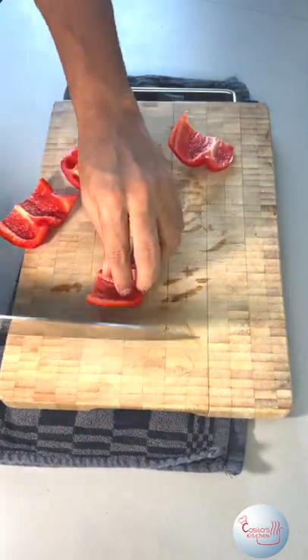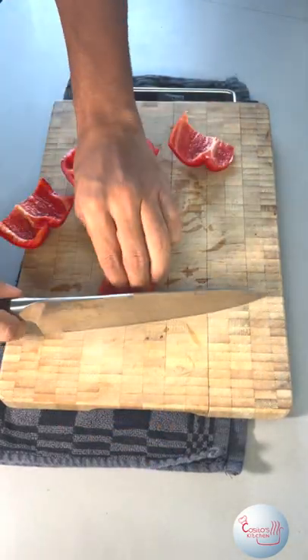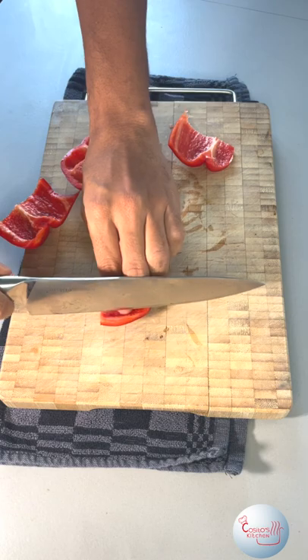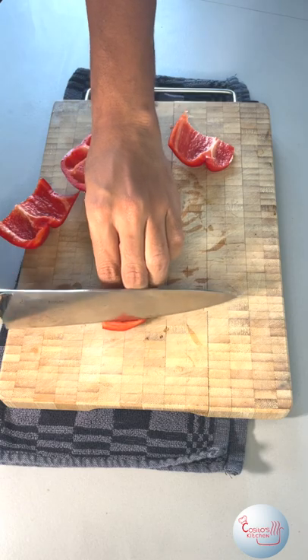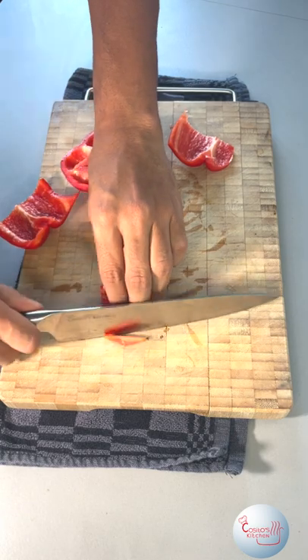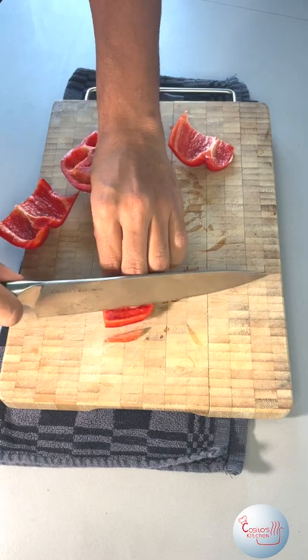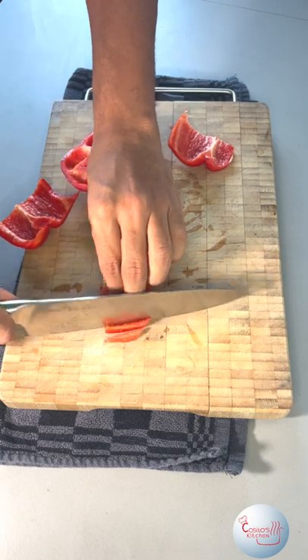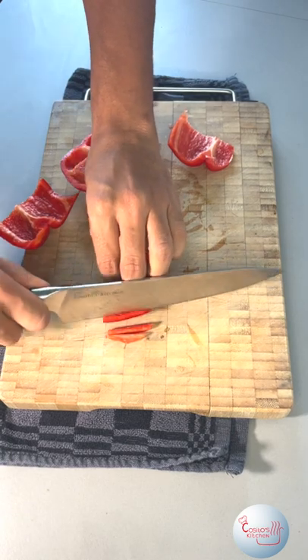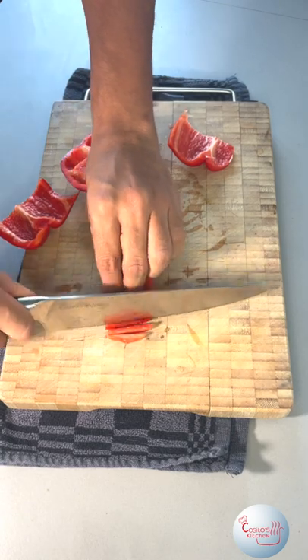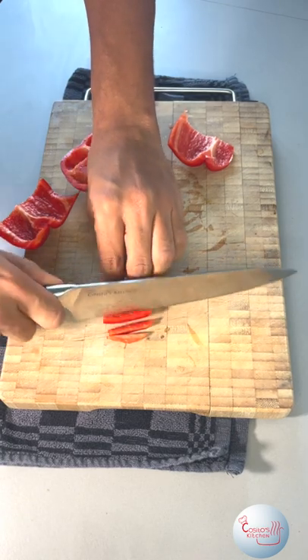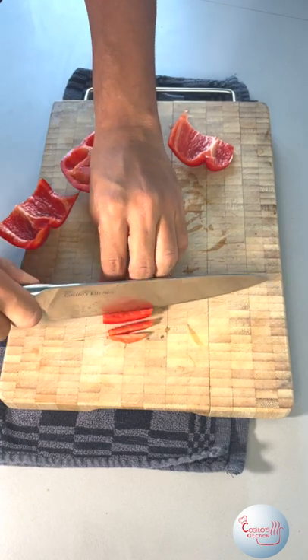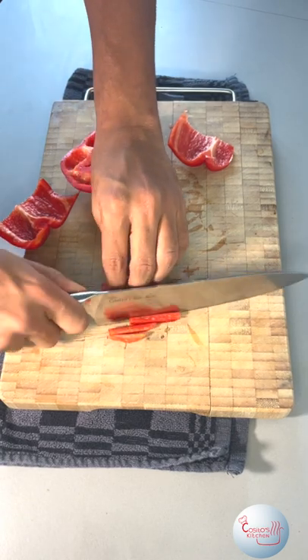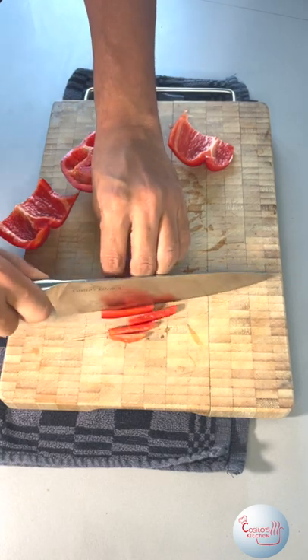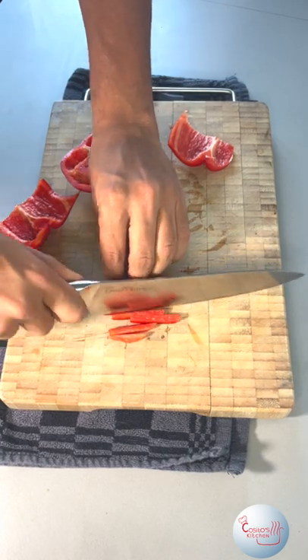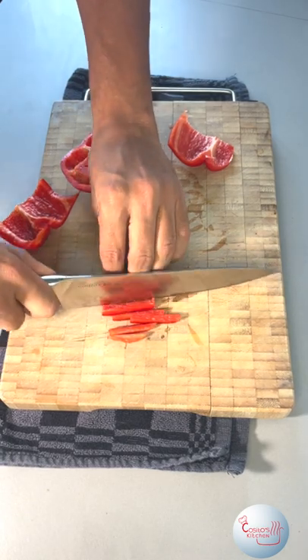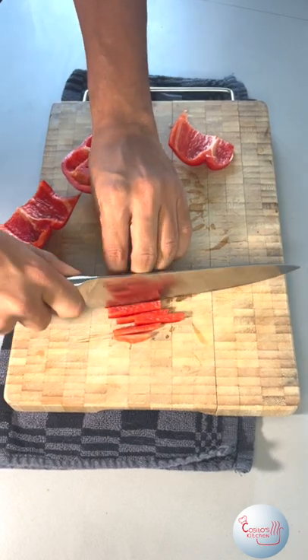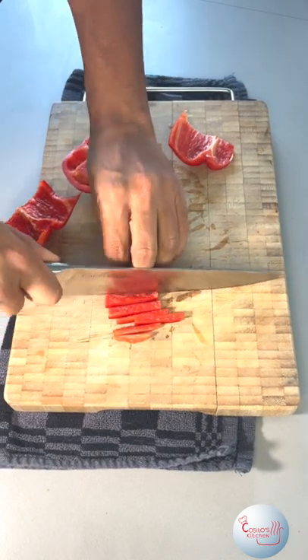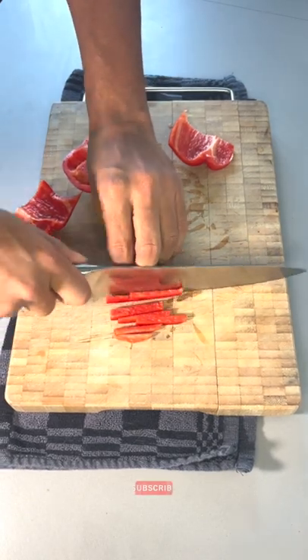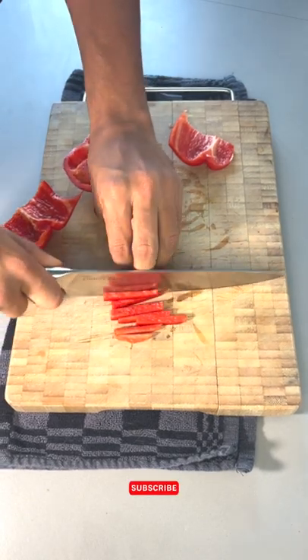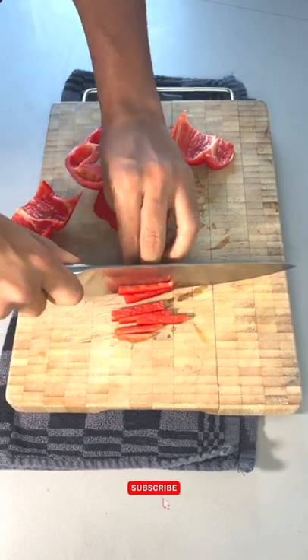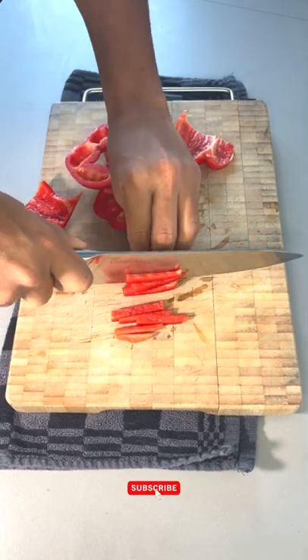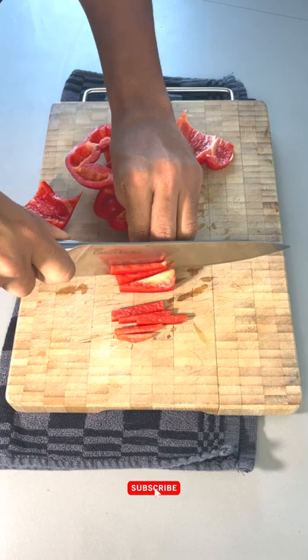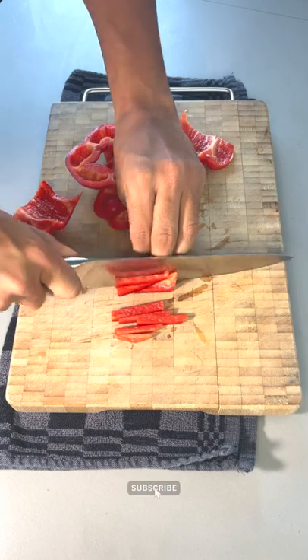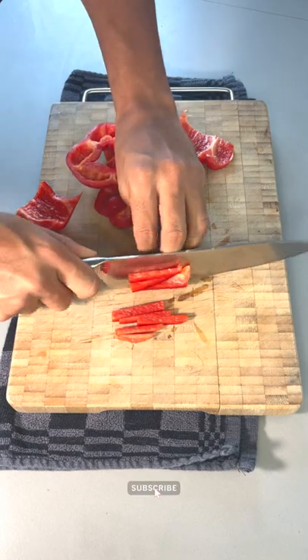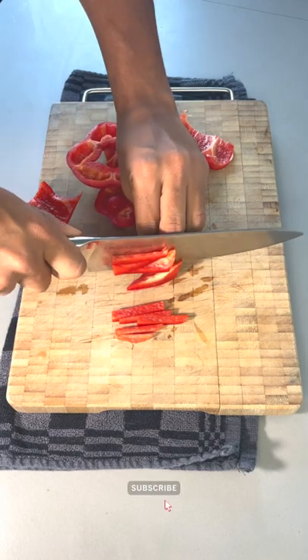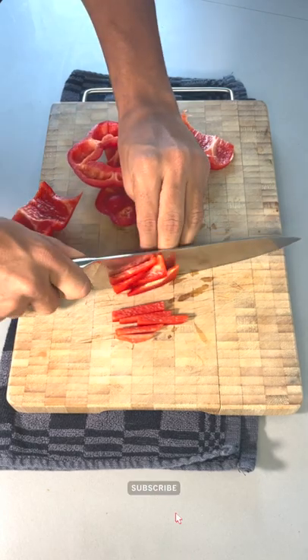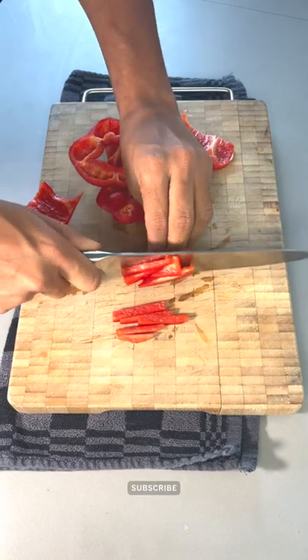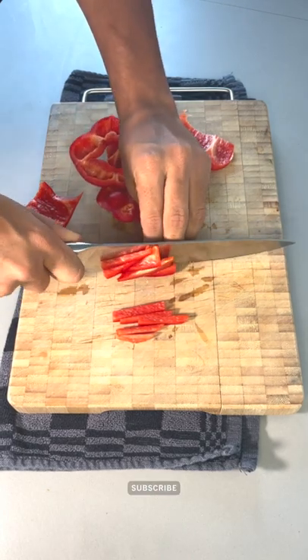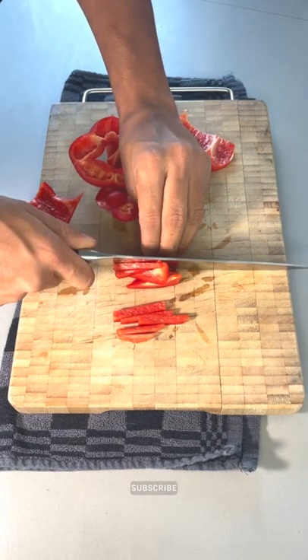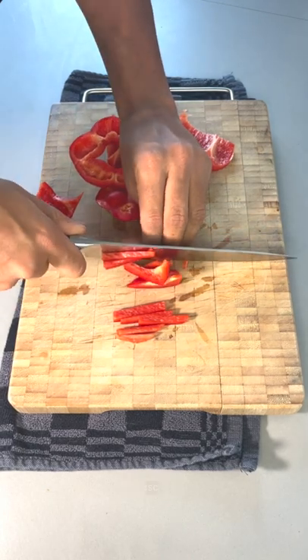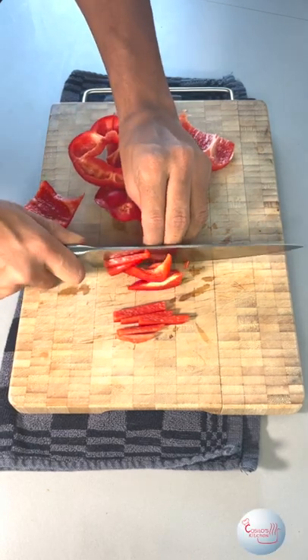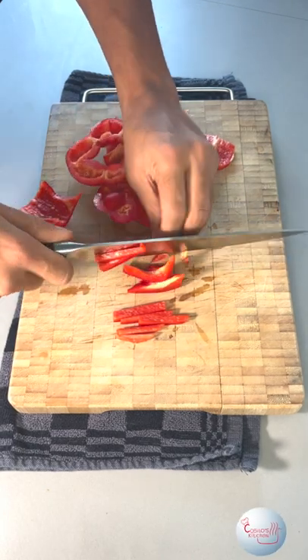Pro tip: slicing them in a julienne manner is highly recommended. Don't forget to subscribe! Take care guys, peace!